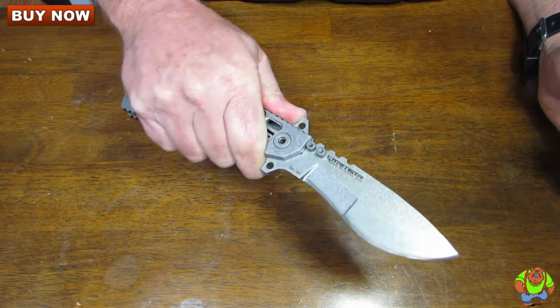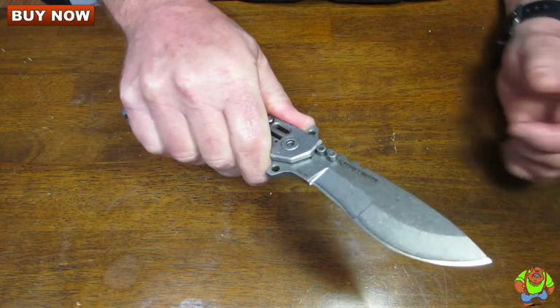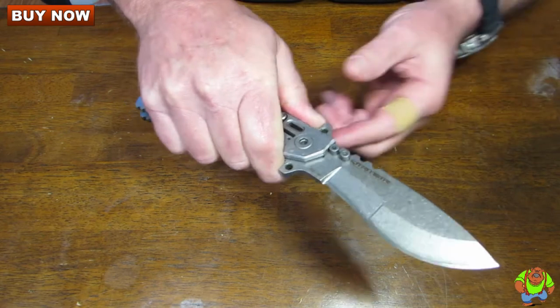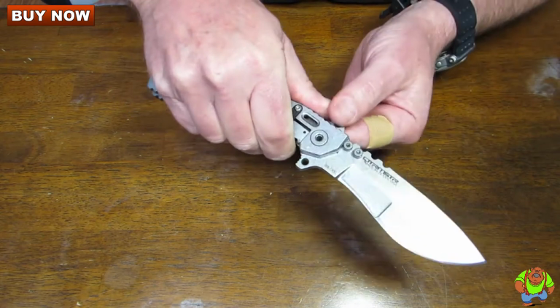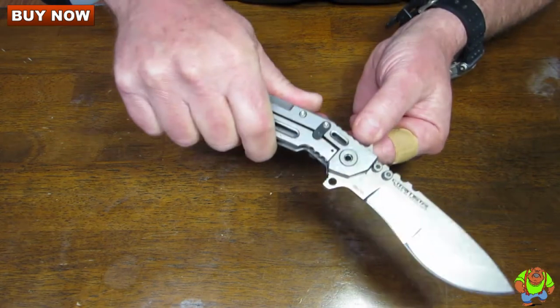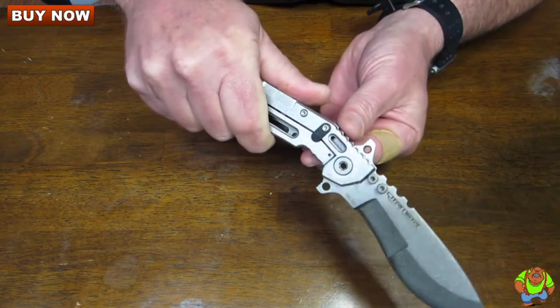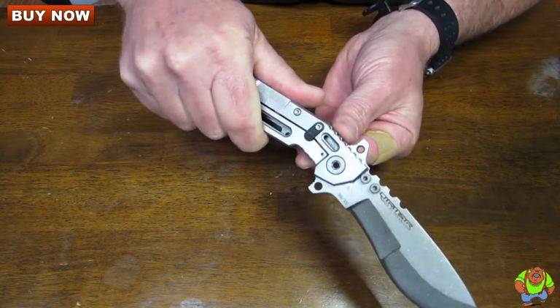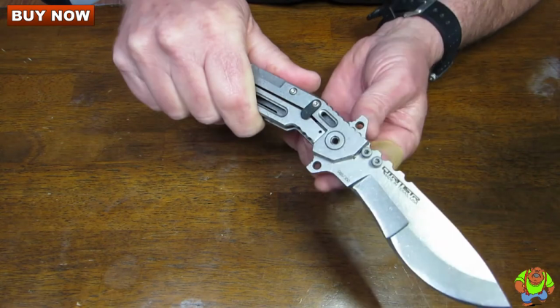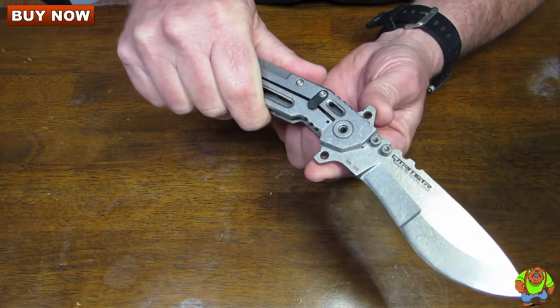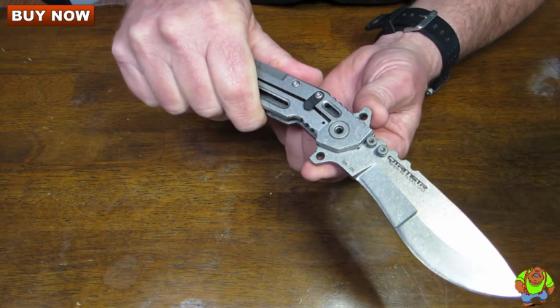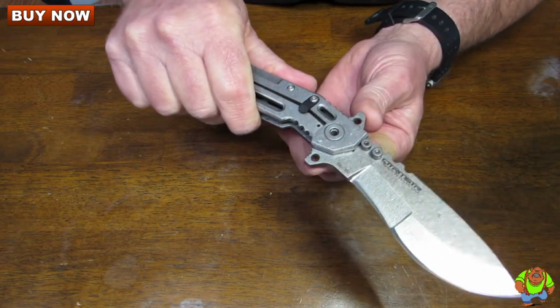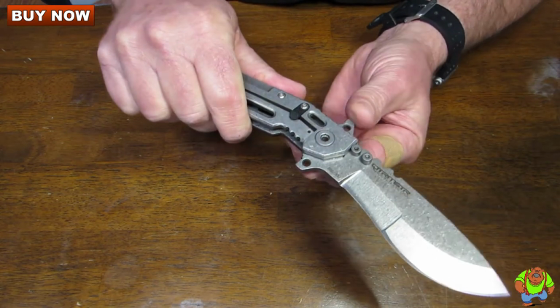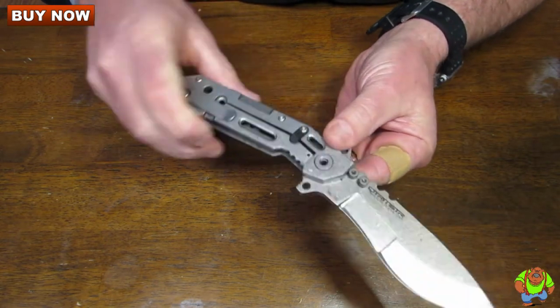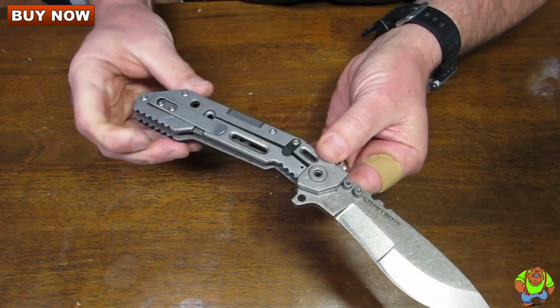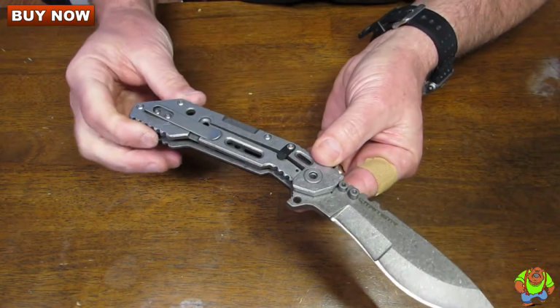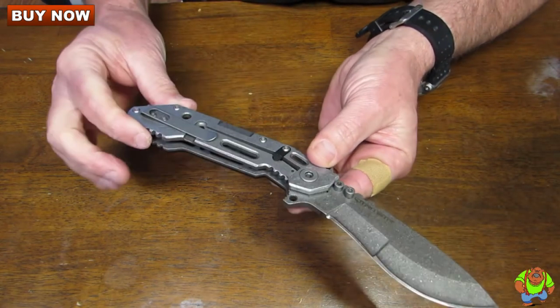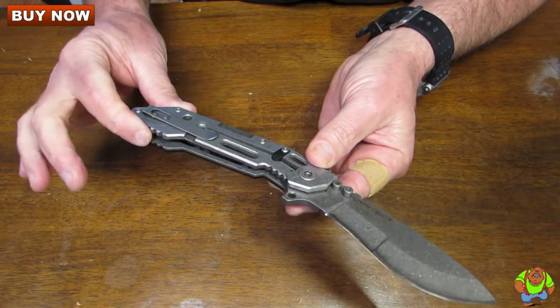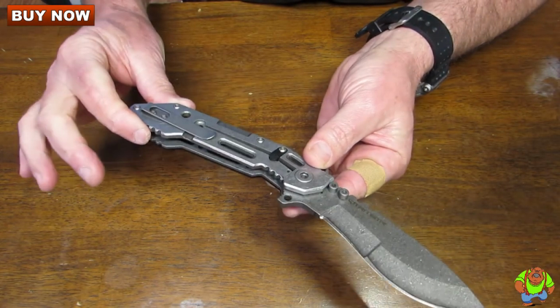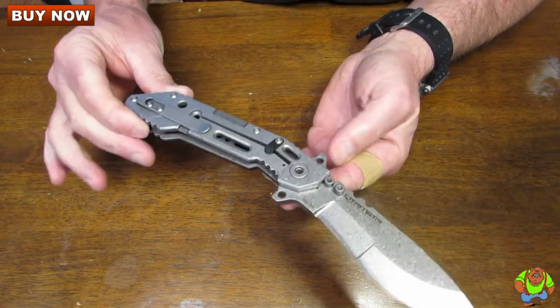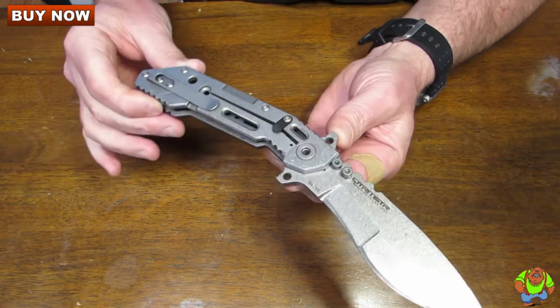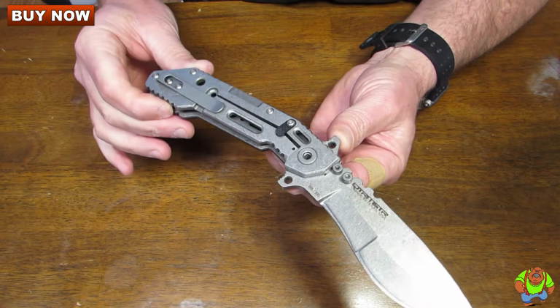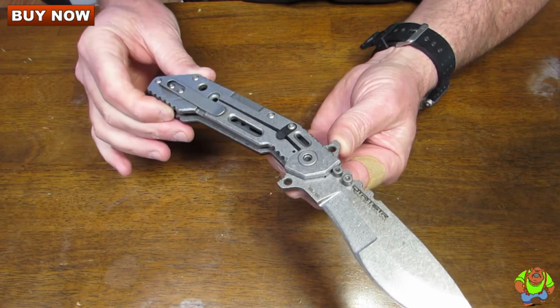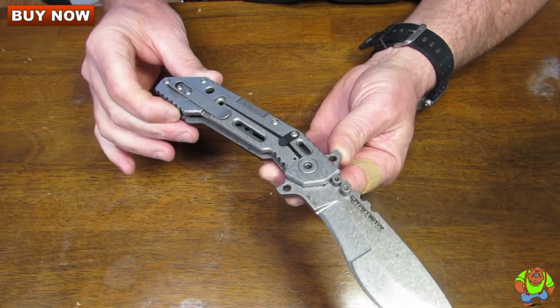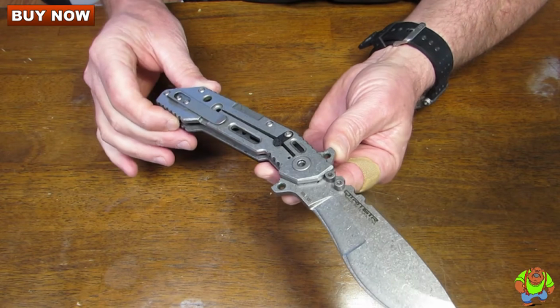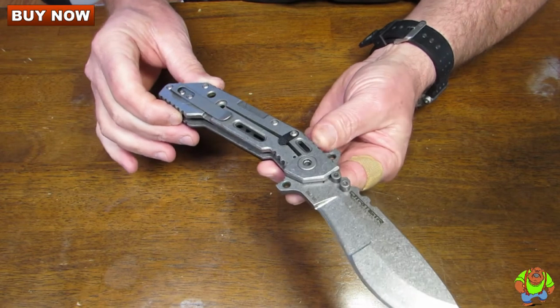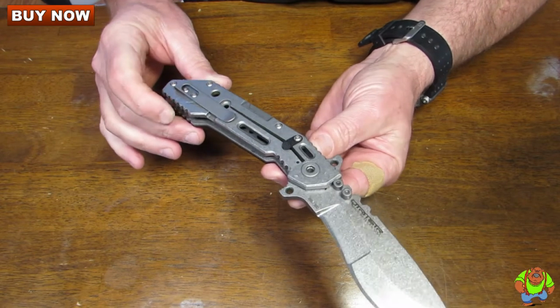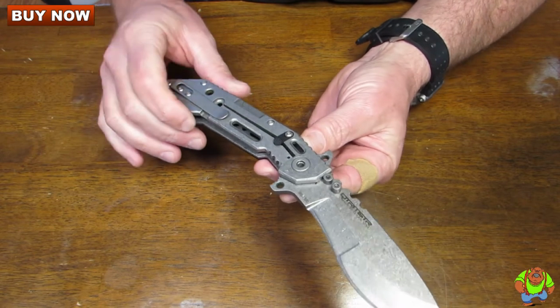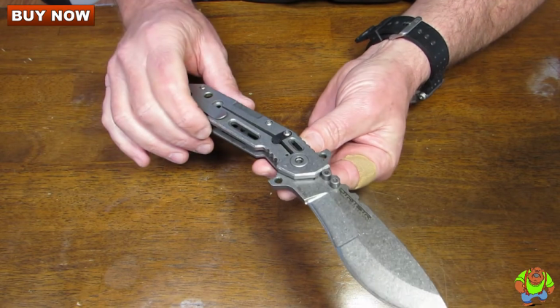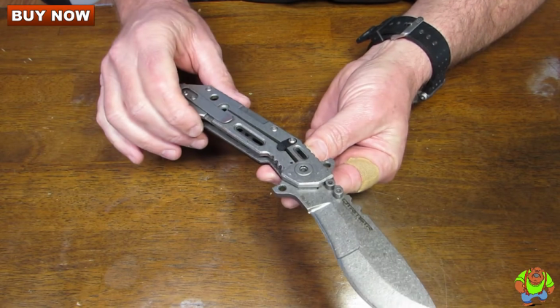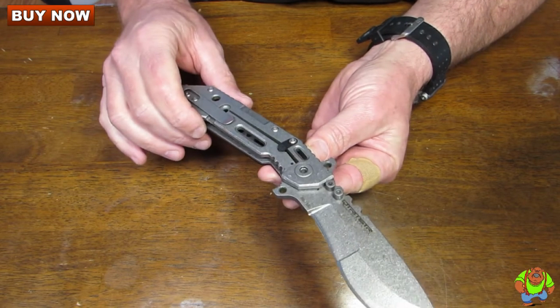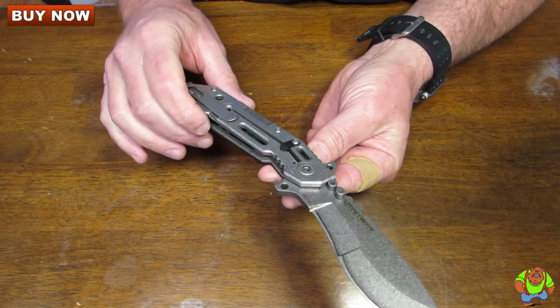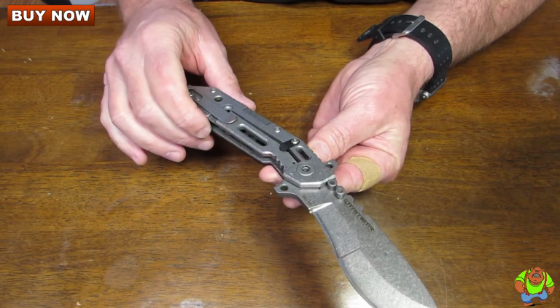It features a double guard. Note there are holes in the guard so that you could lash this onto a makeshift spear for survival purposes.